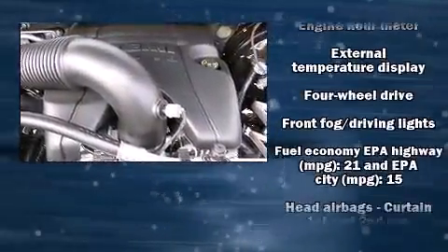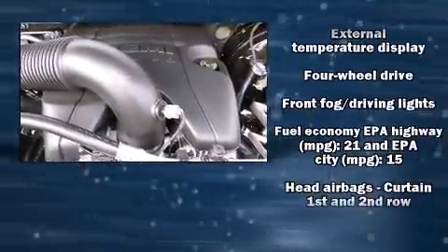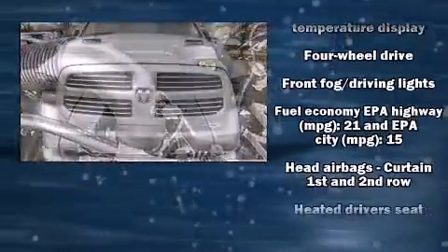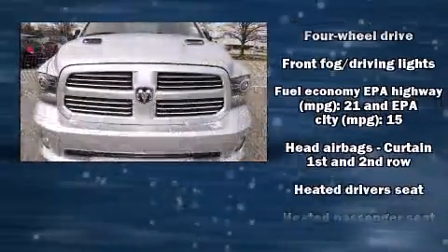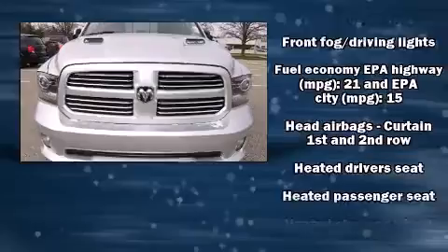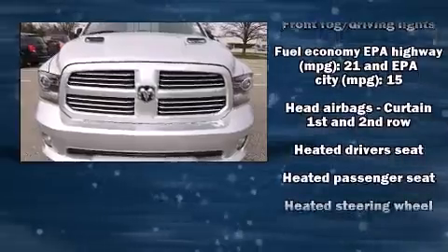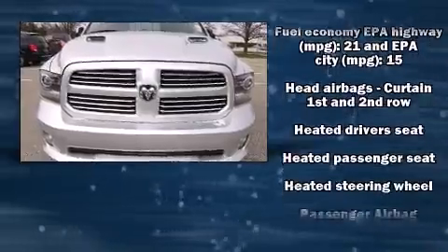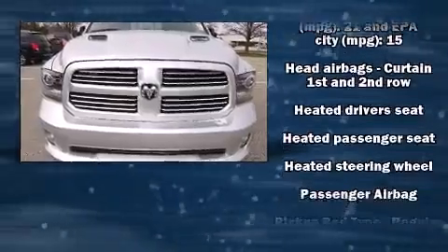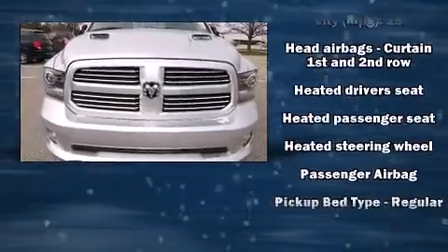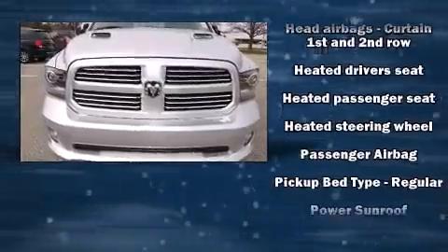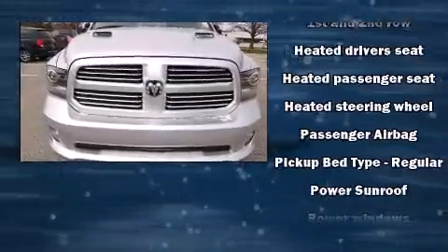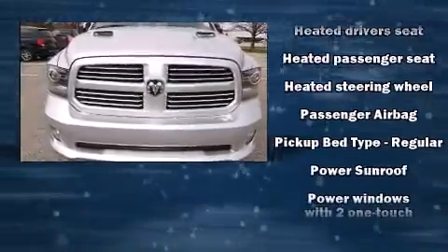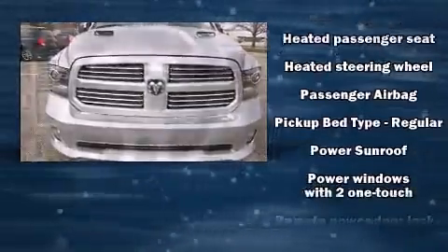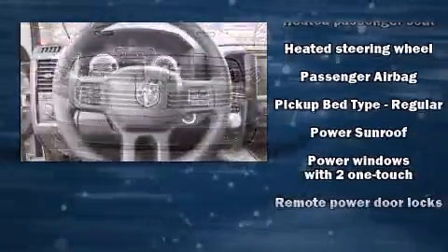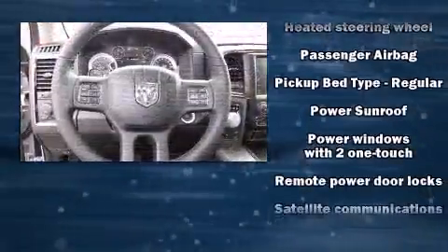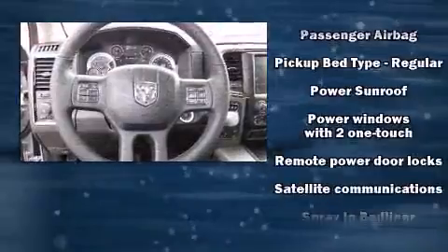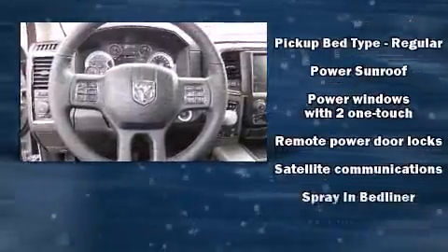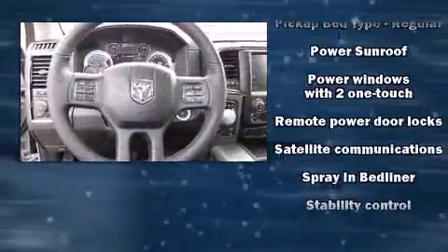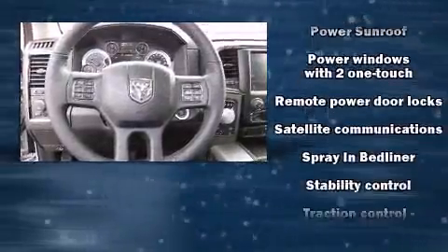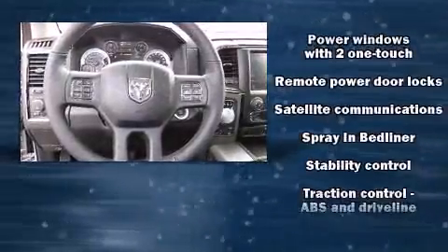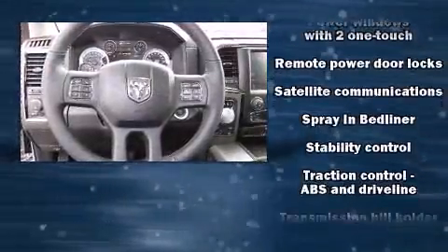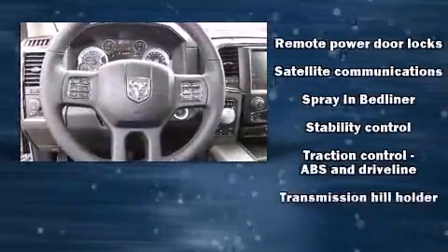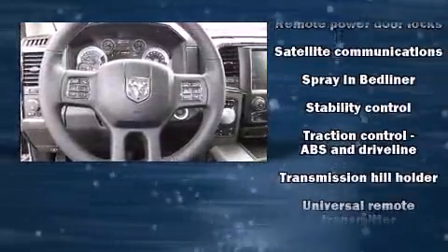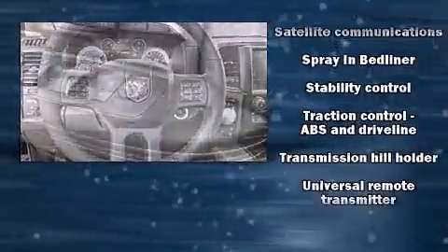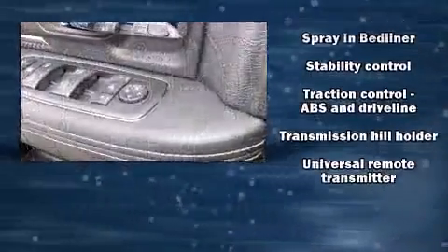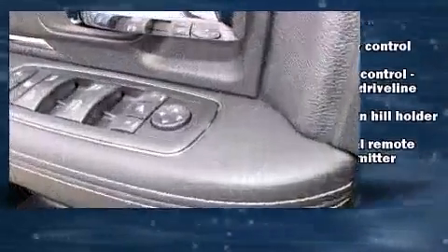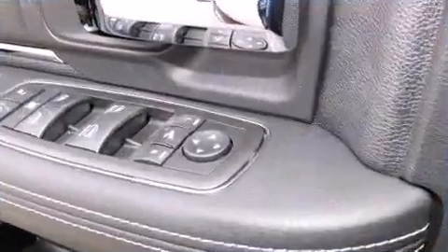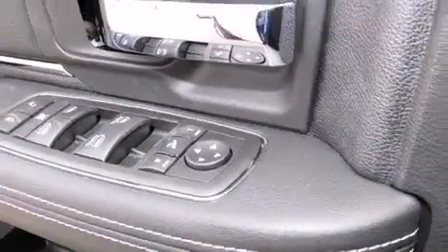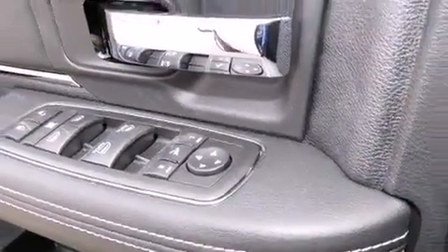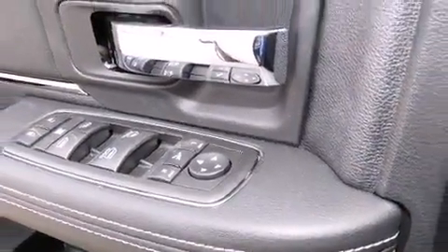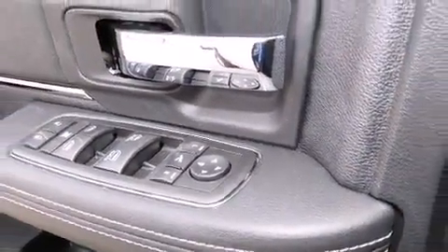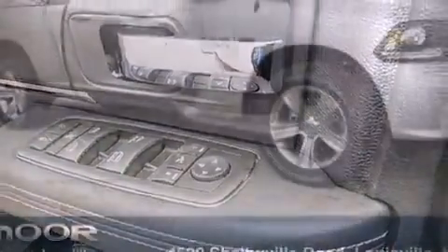Safety equipment has been integrated throughout, including dual front impact airbags, head curtain airbags, traction control, brake assist, a panic alarm, an emergency communication system, and four-wheel disc brakes with AVS.